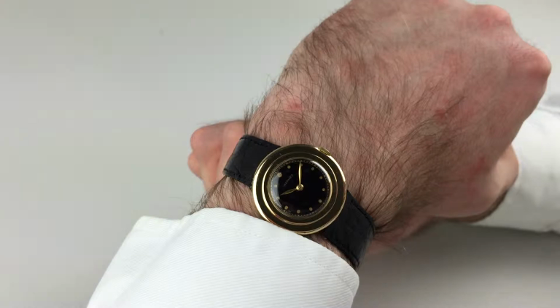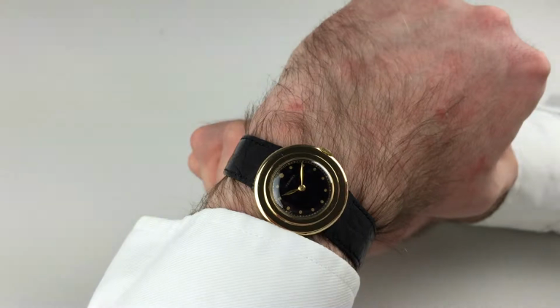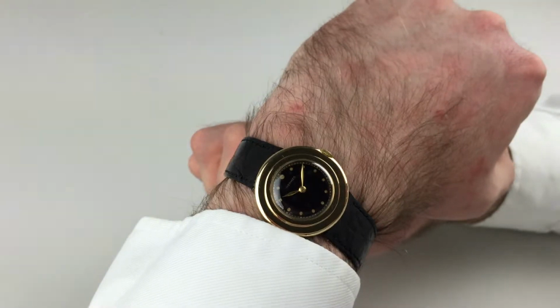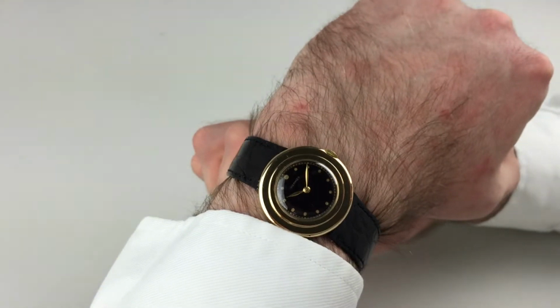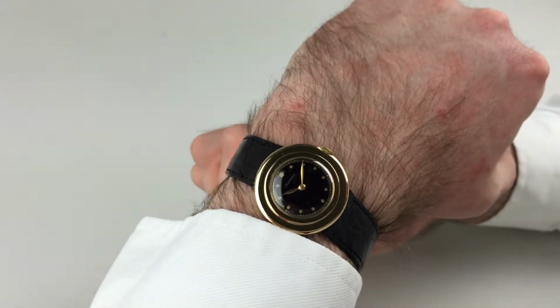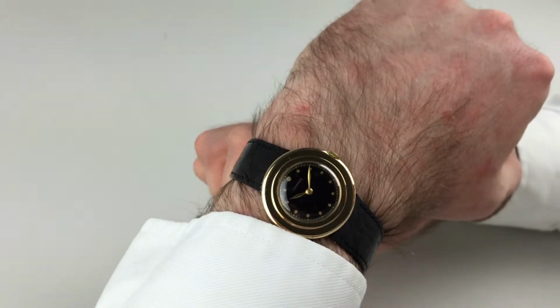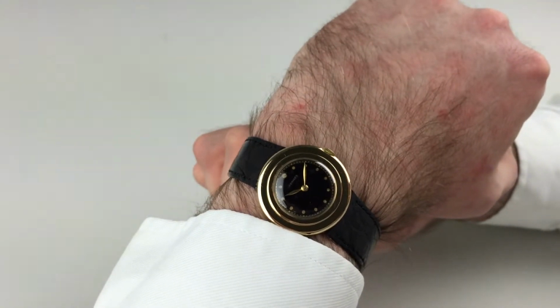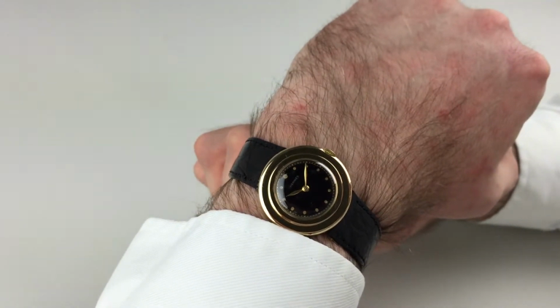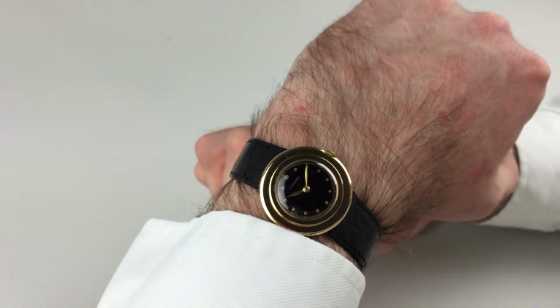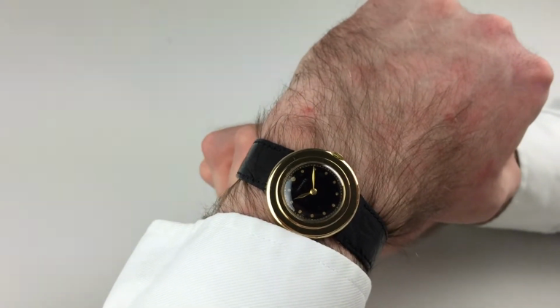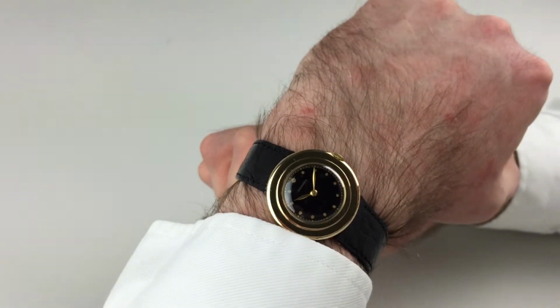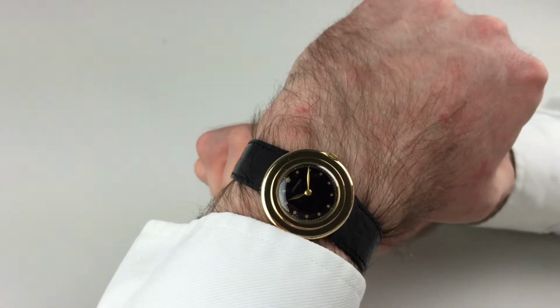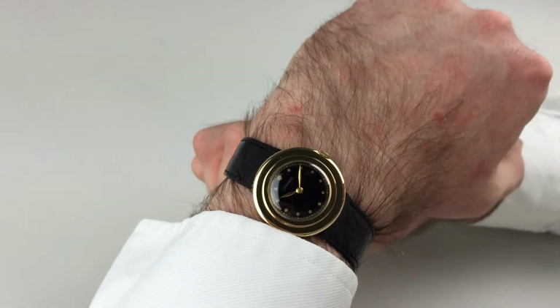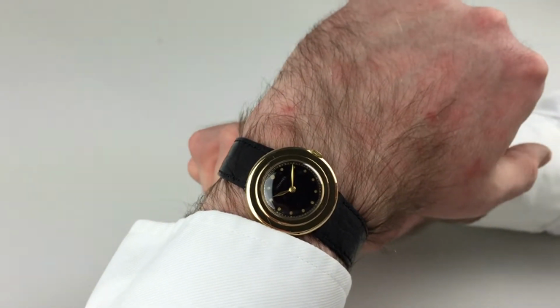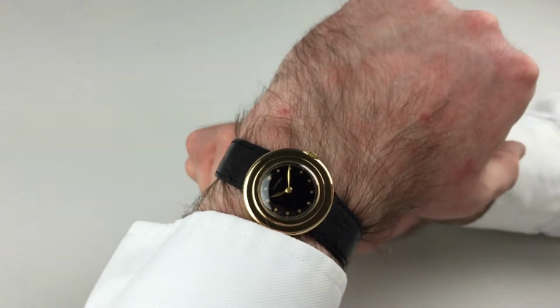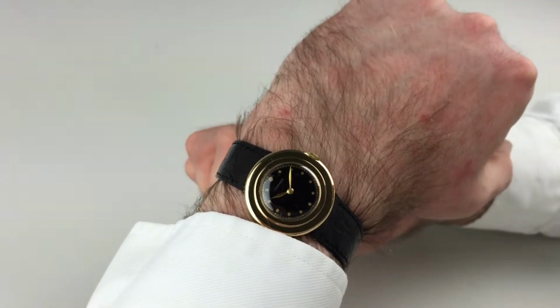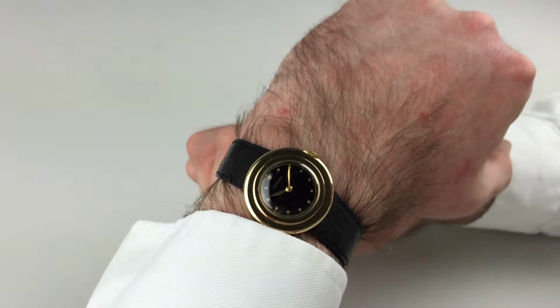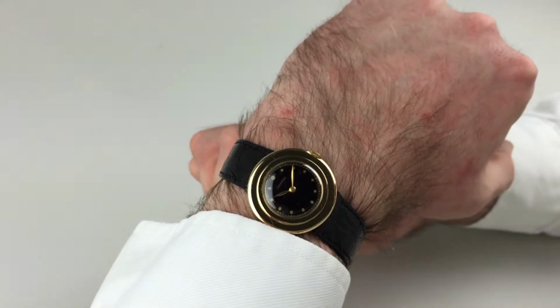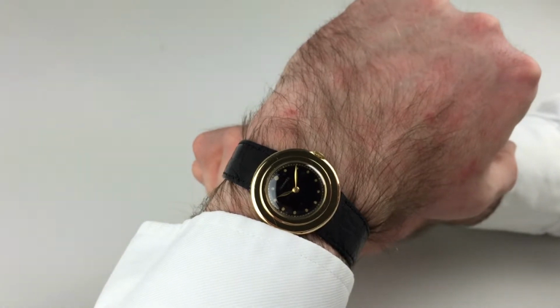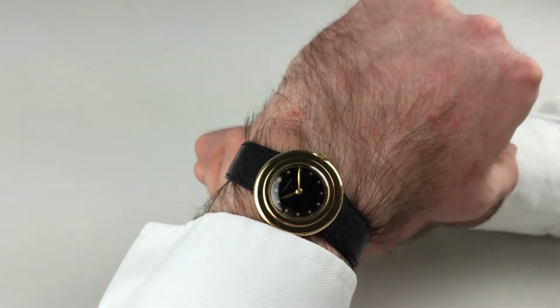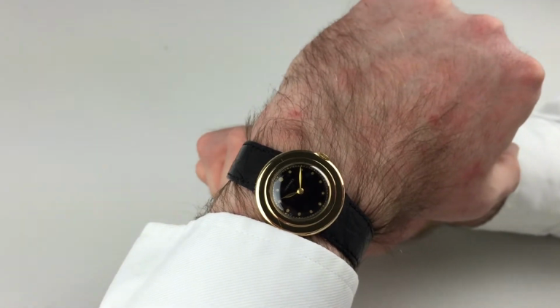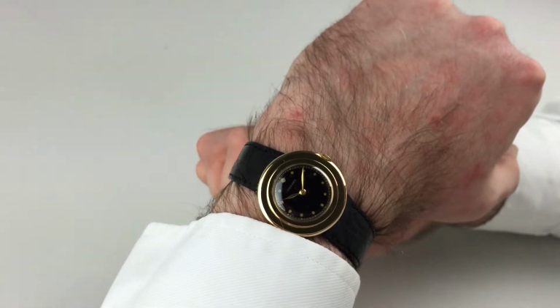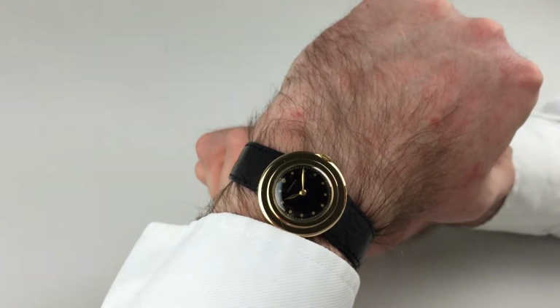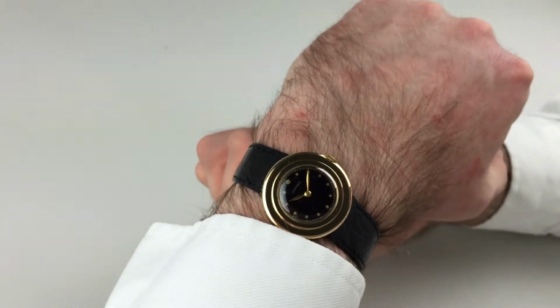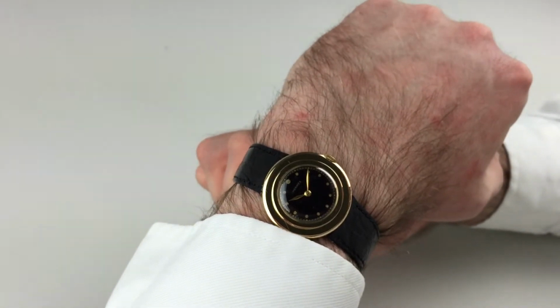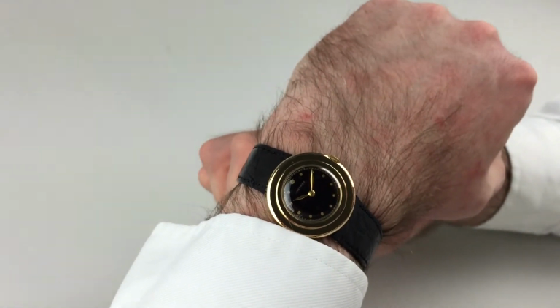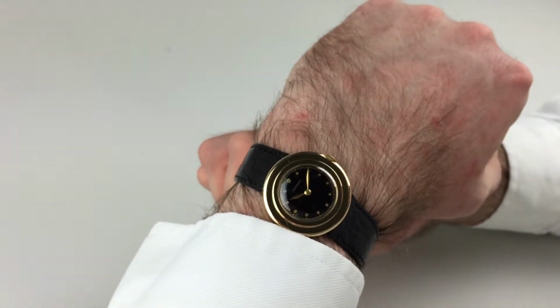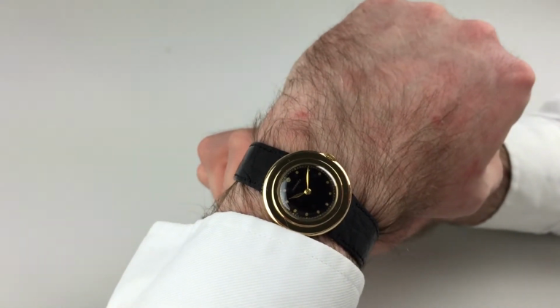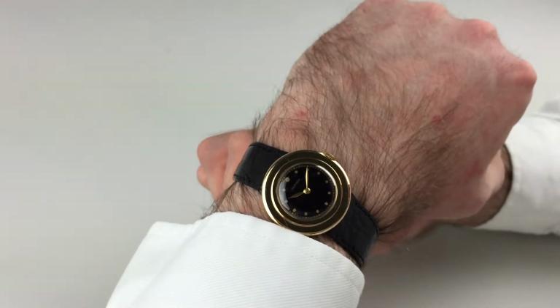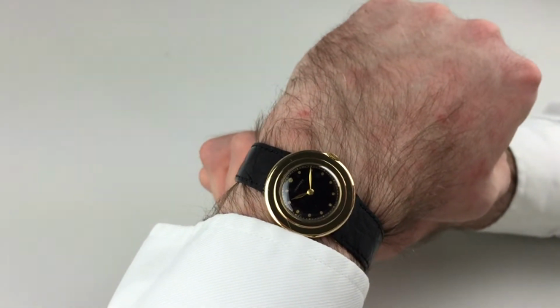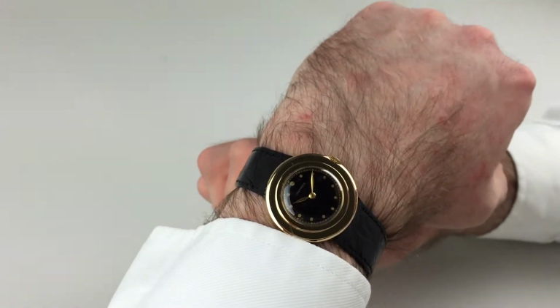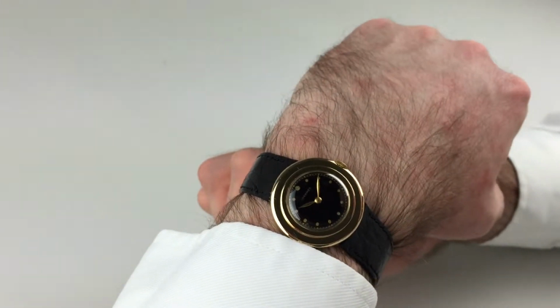This beautiful and rare 18k gold wristwatch was retailed by Hermes and manufactured by Universal, dated to circa 1935. It's the Universal Prince model.